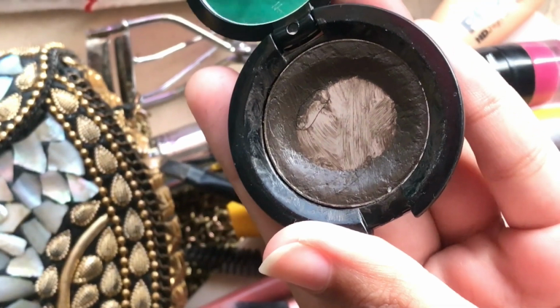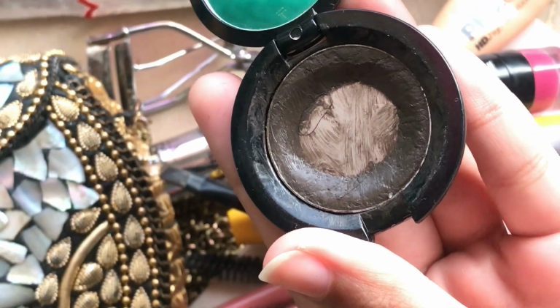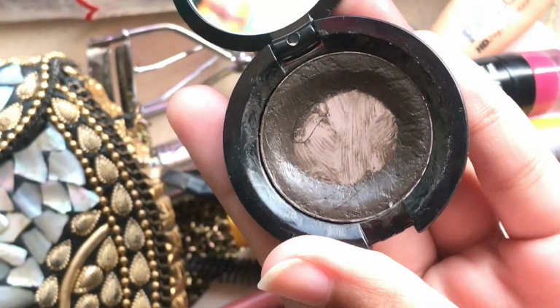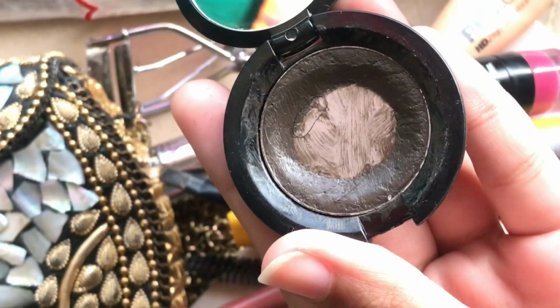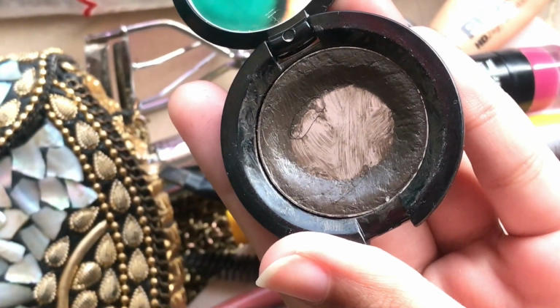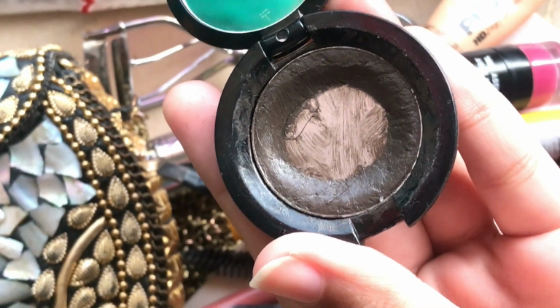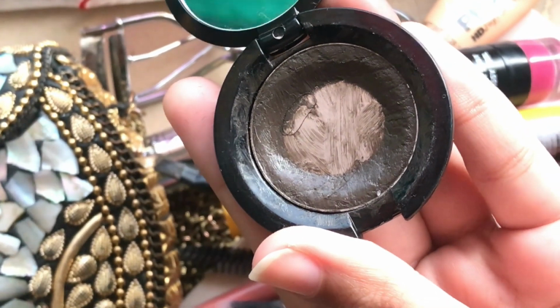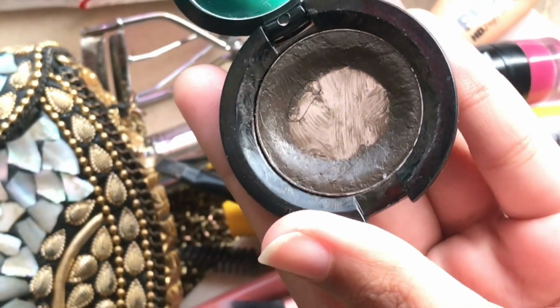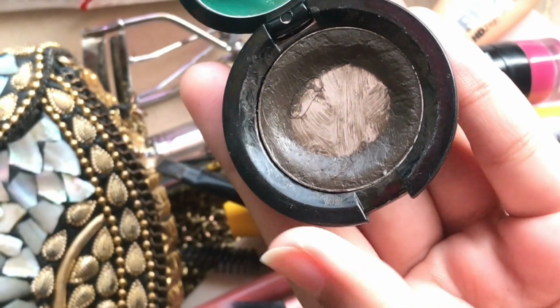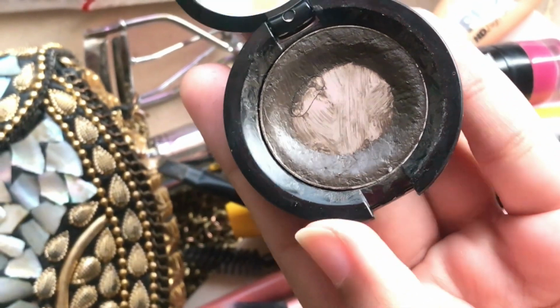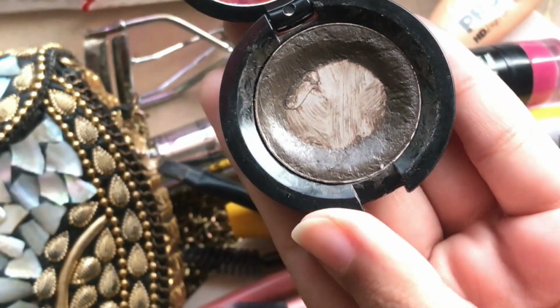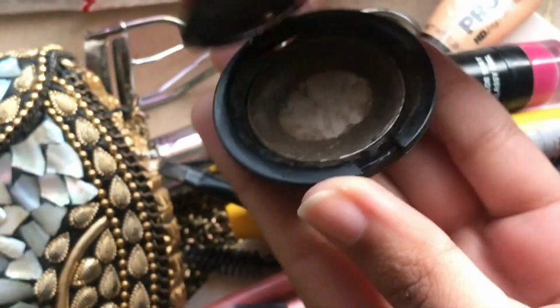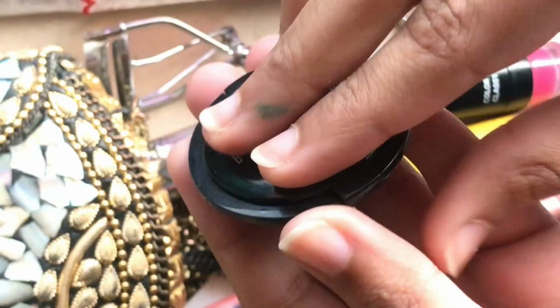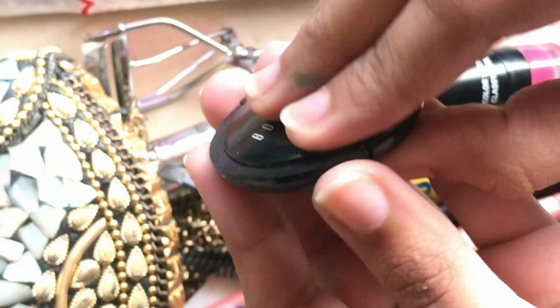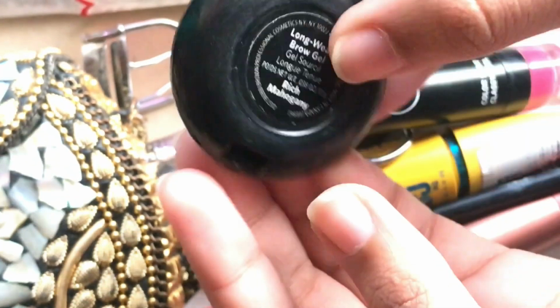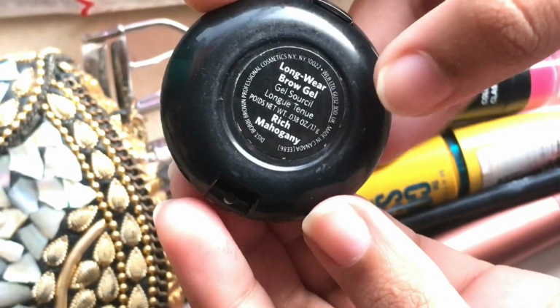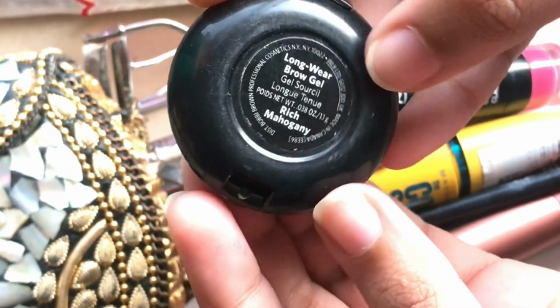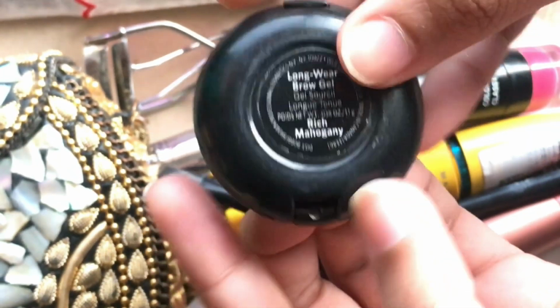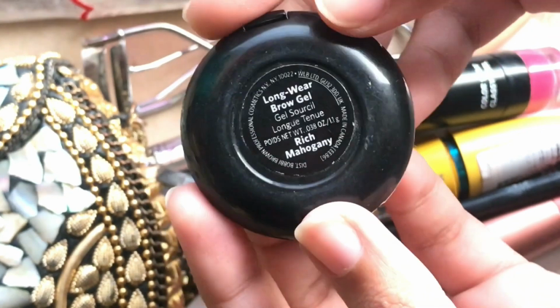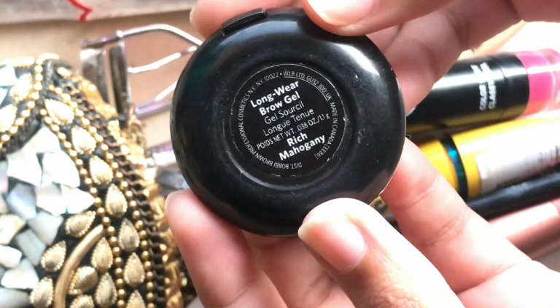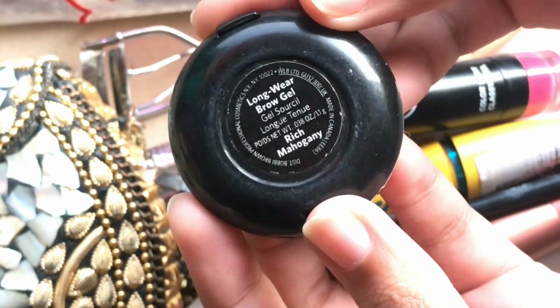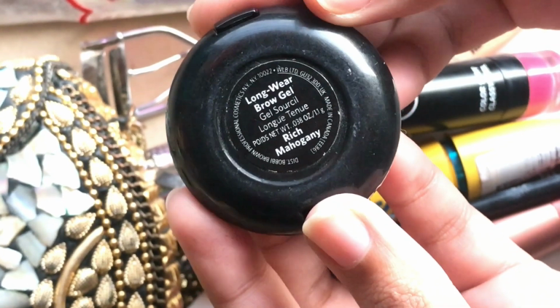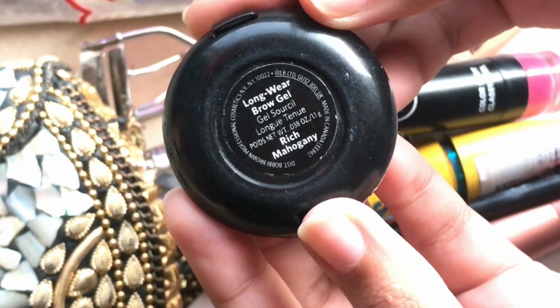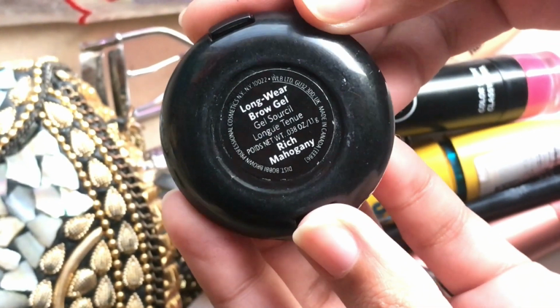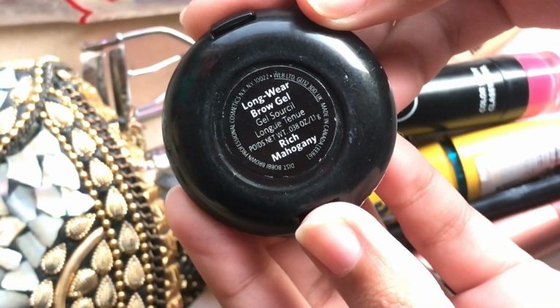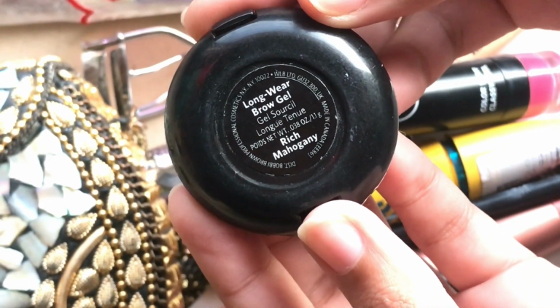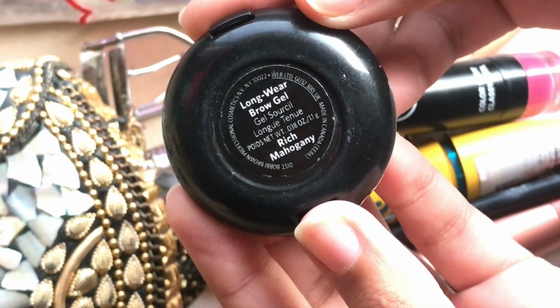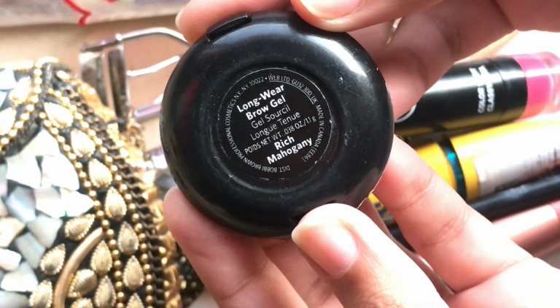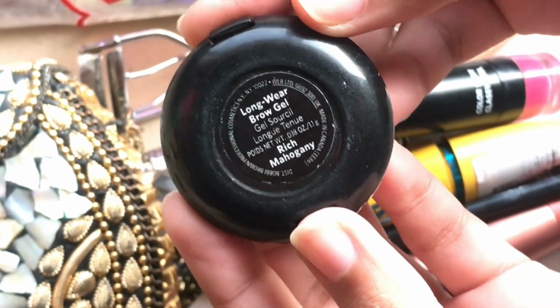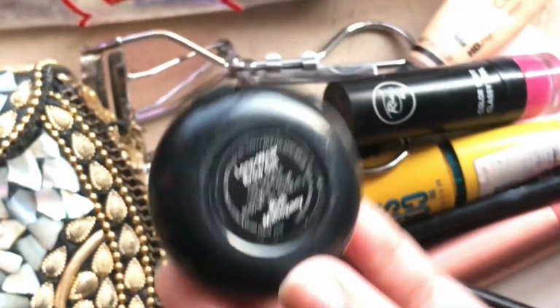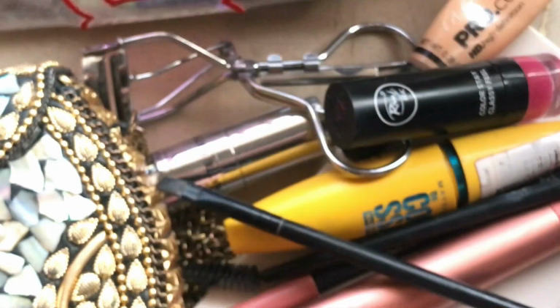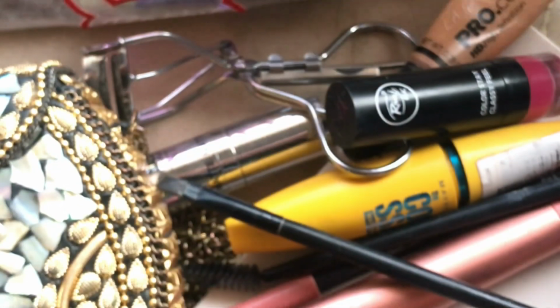It's very lightweight and light on your eyebrows. It's a light color, and if you have any matching color, you can use it for your brows.